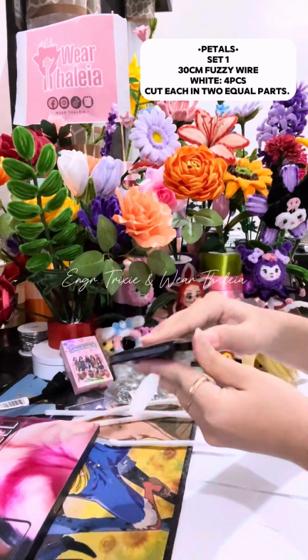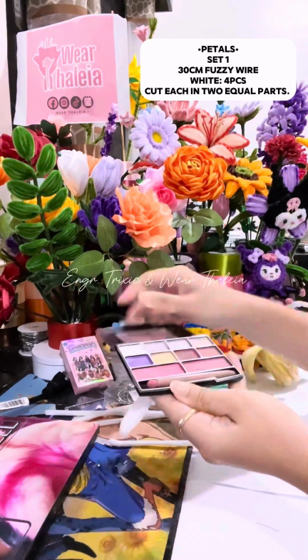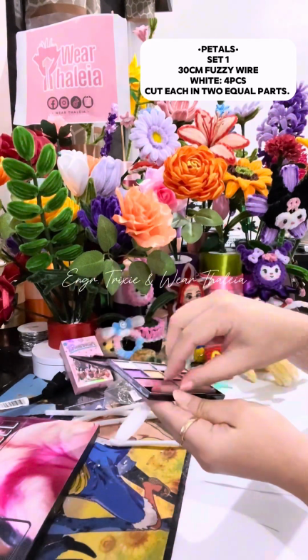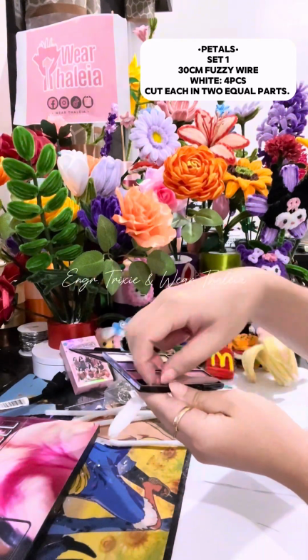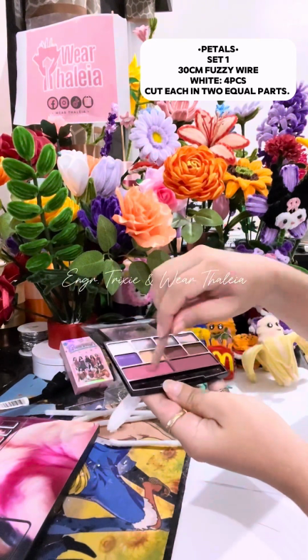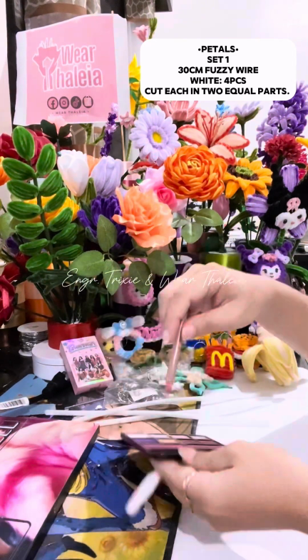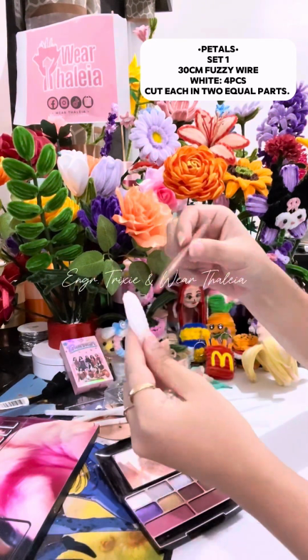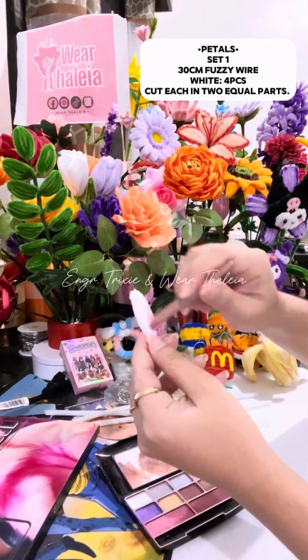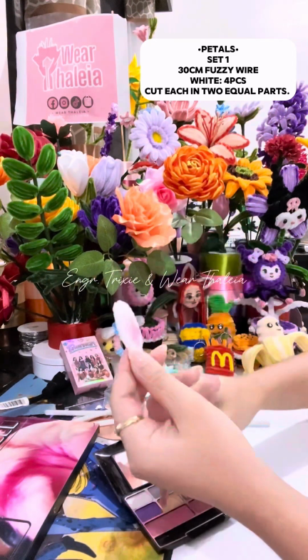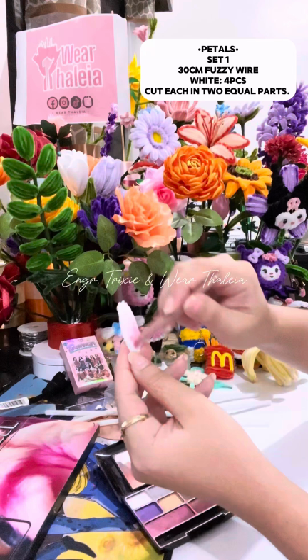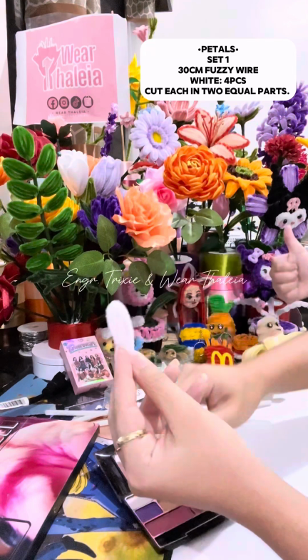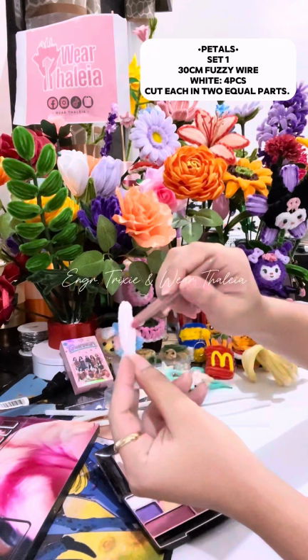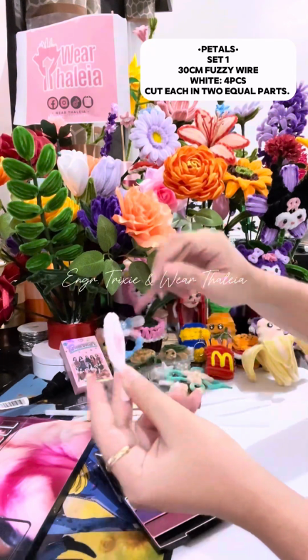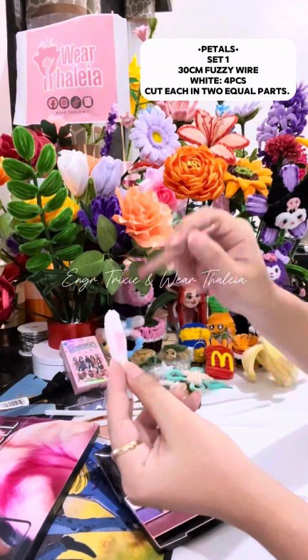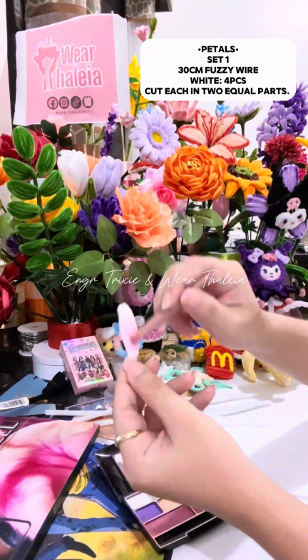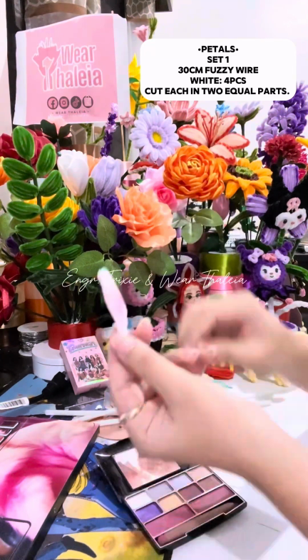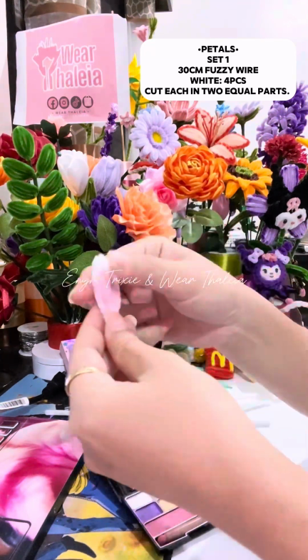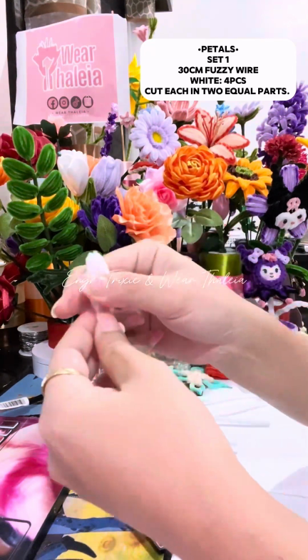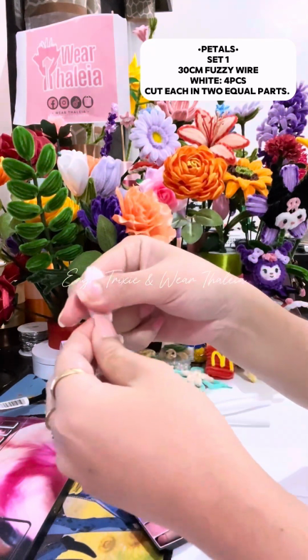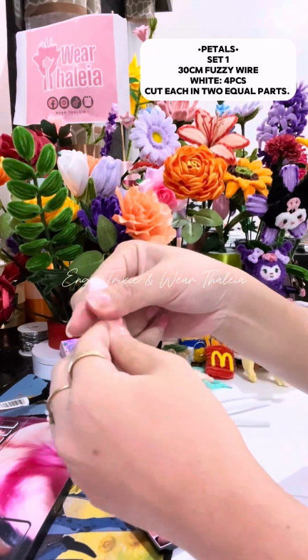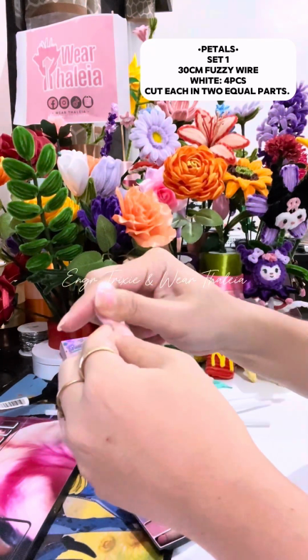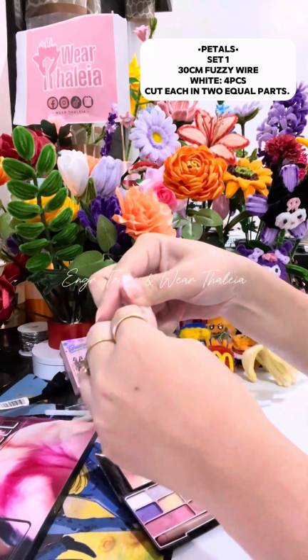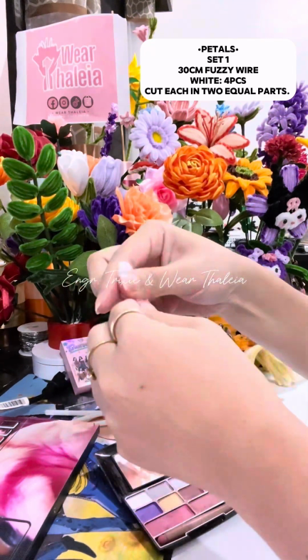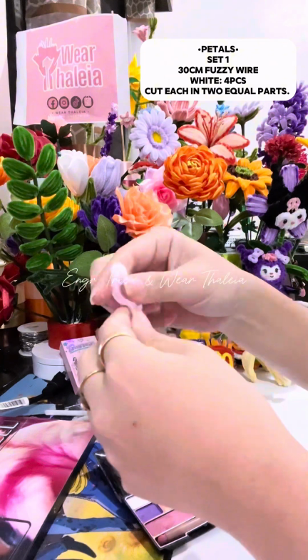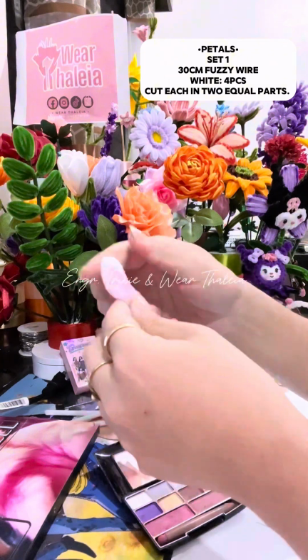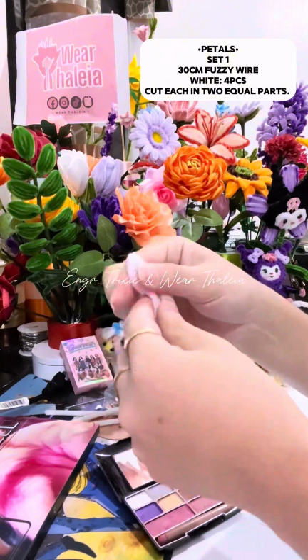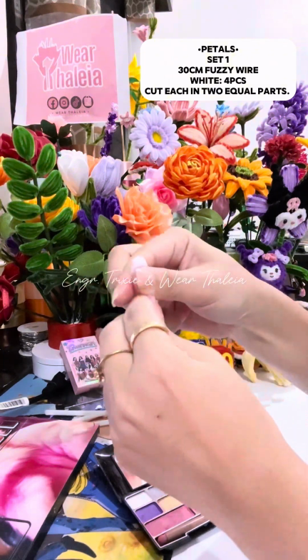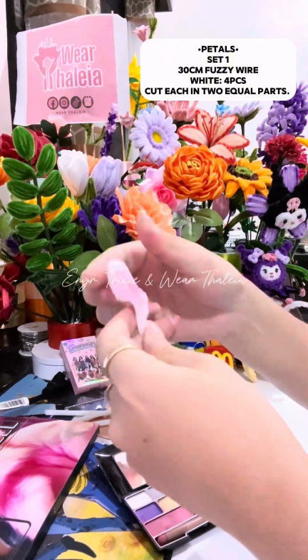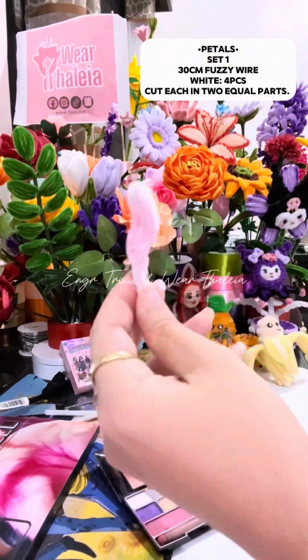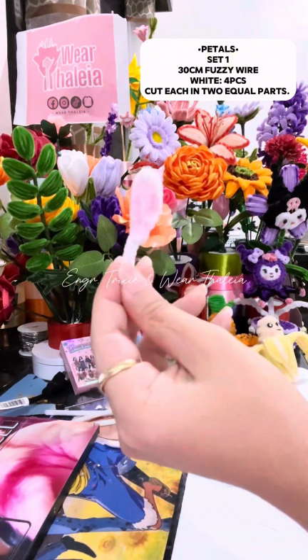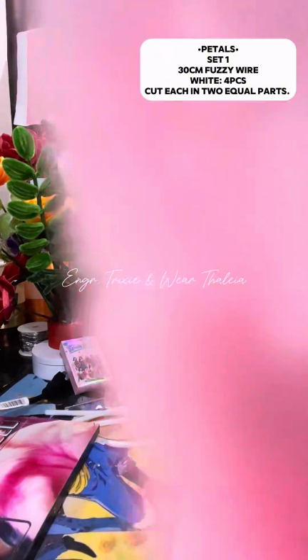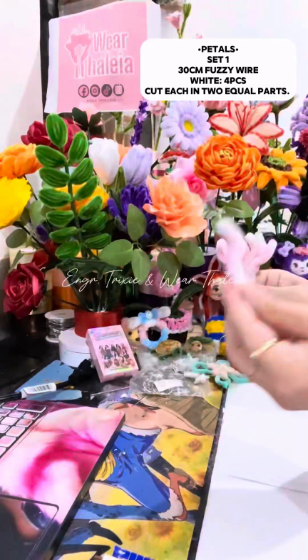You can color it with makeup. Make 8 pieces.